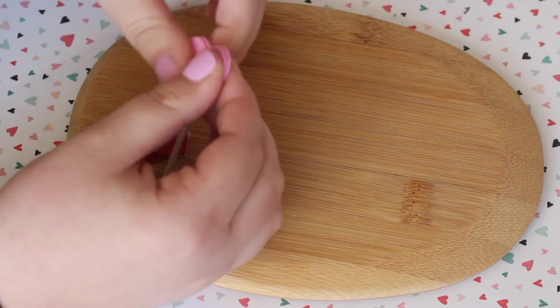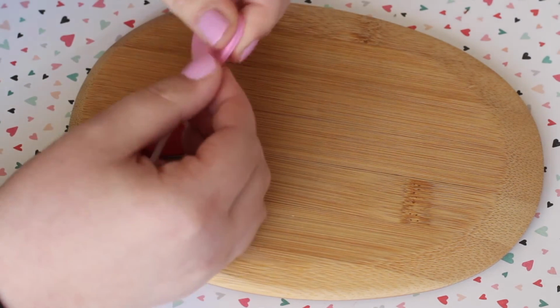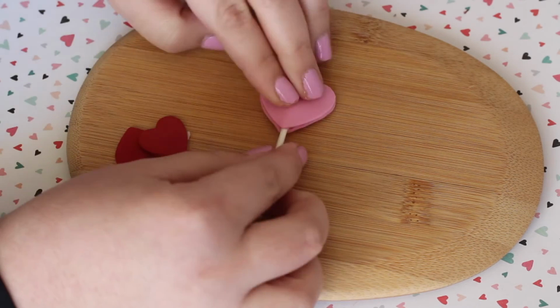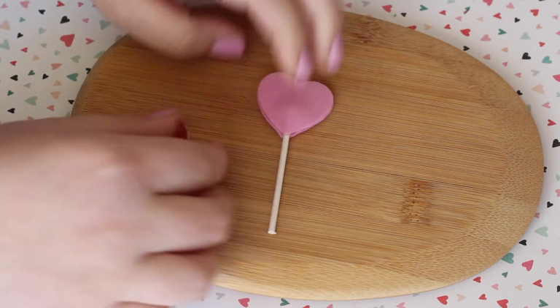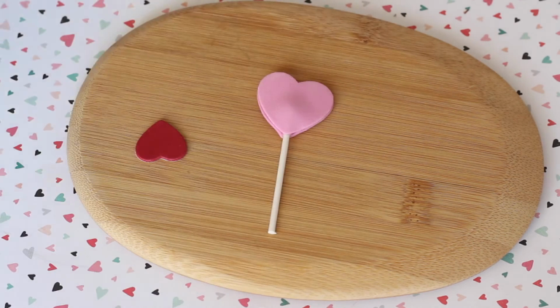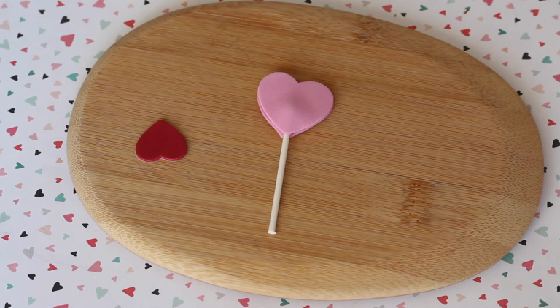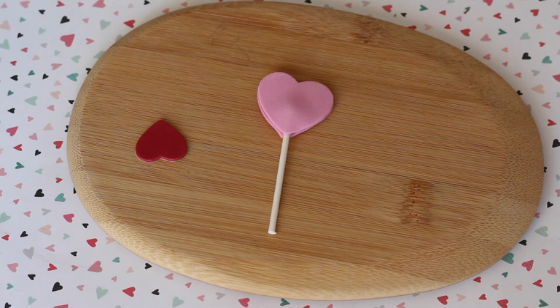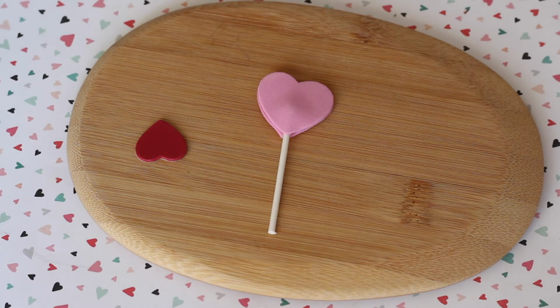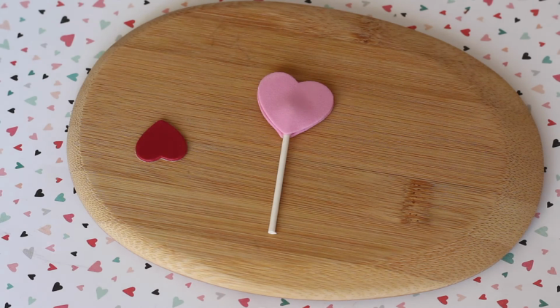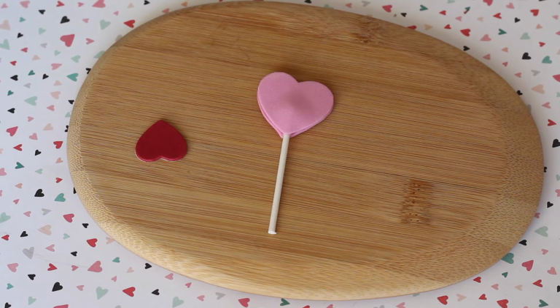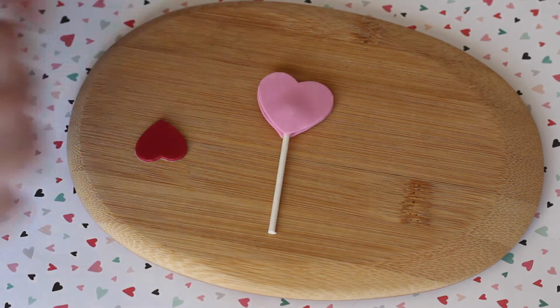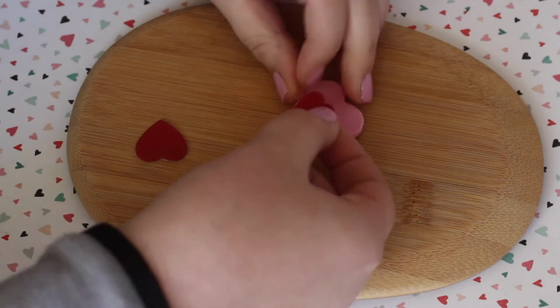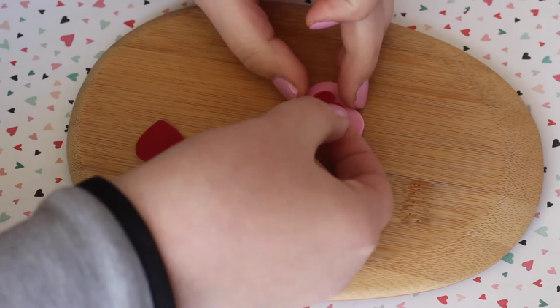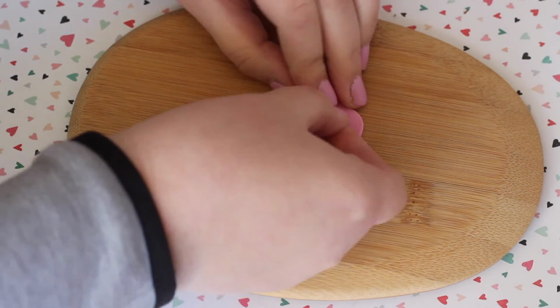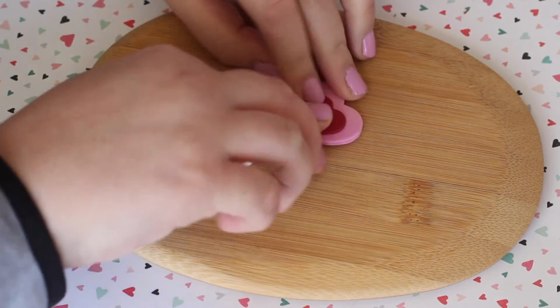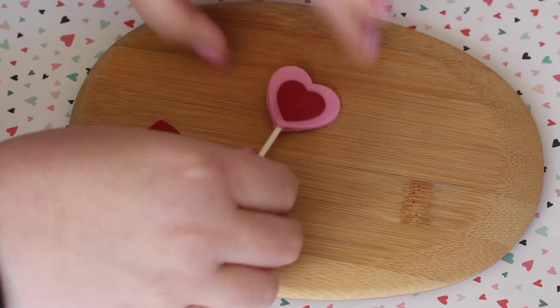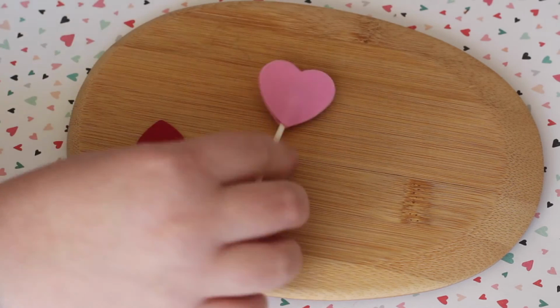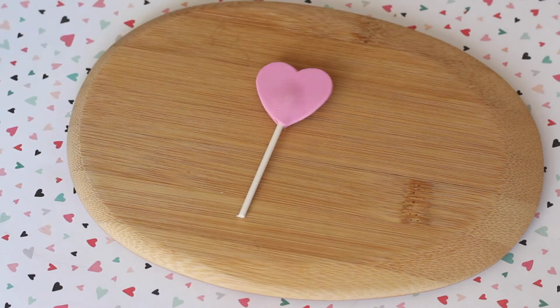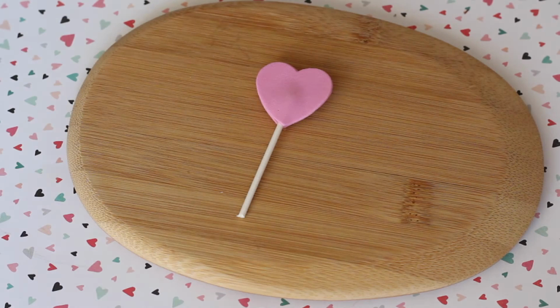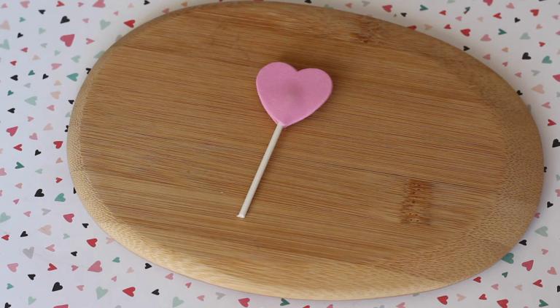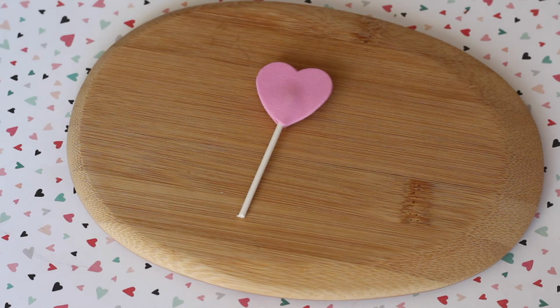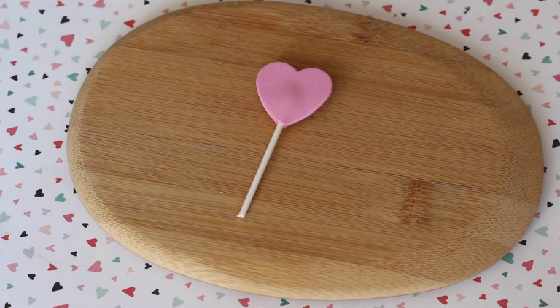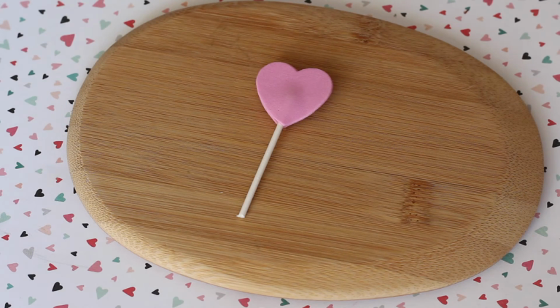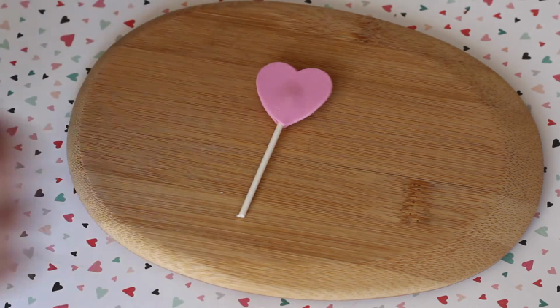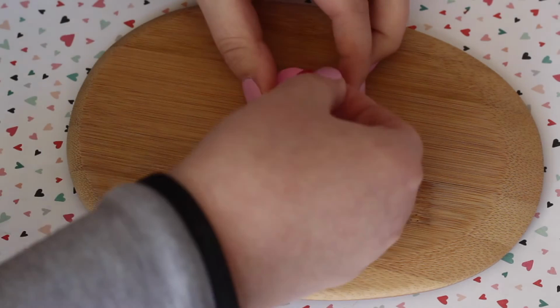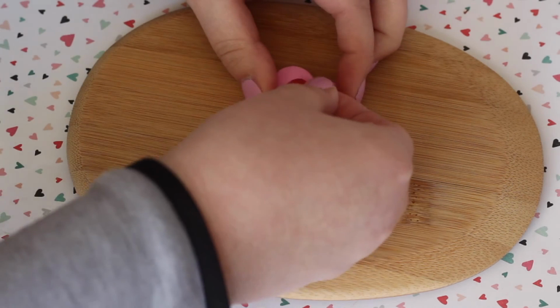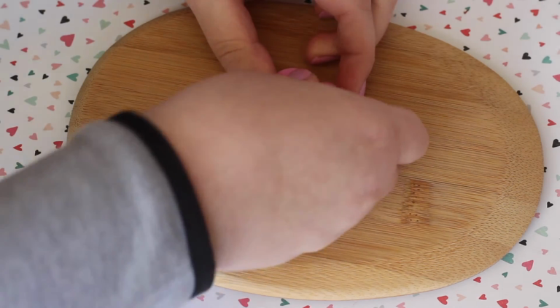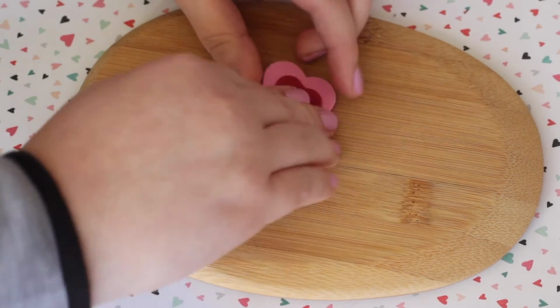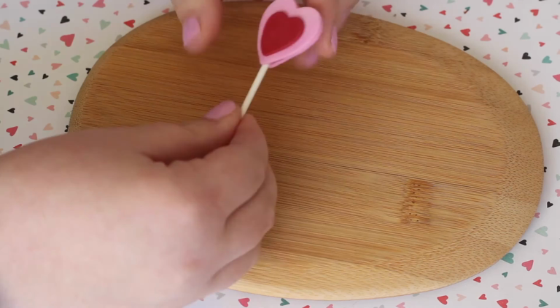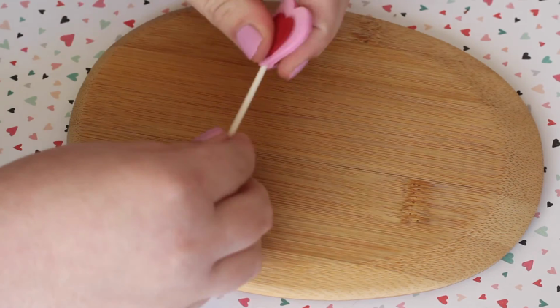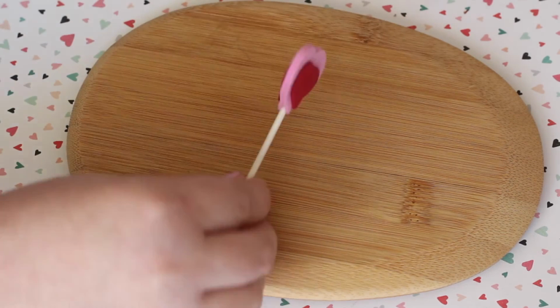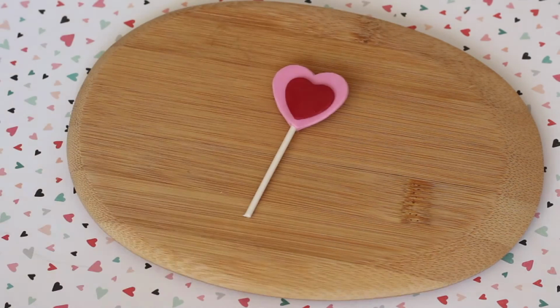I stuck those together with the cotton swab in between them, and this acts as the base of our lollipop. Then you can accessorize it — I took the two smaller red hearts, took the backing off, and stuck those on.